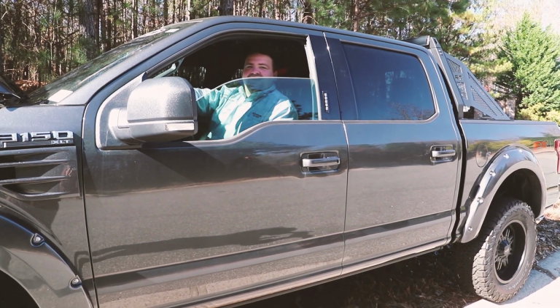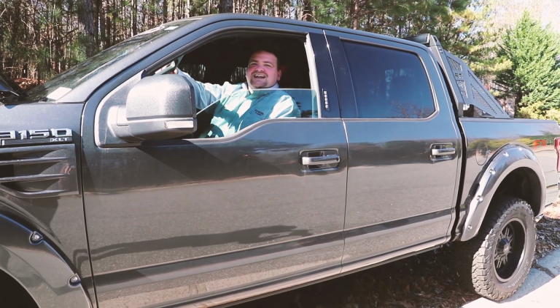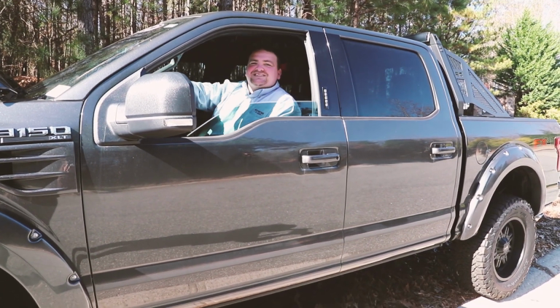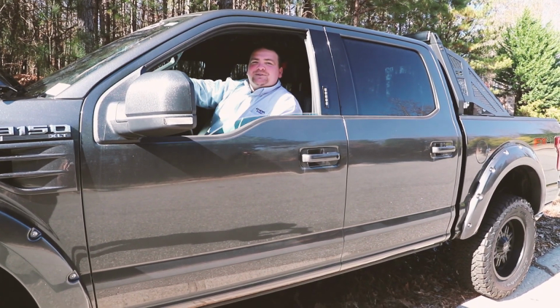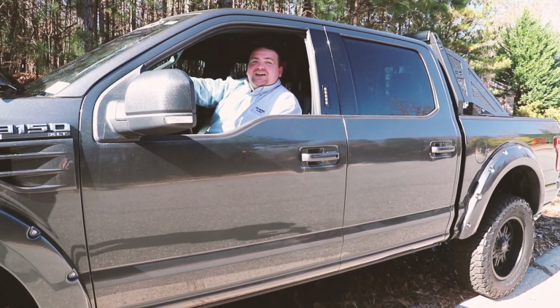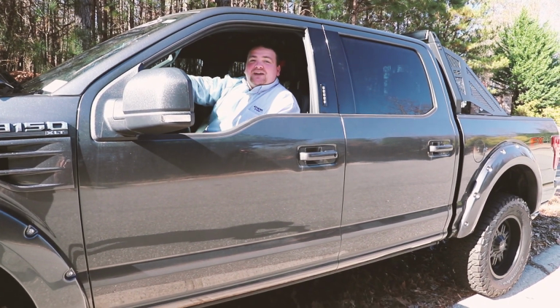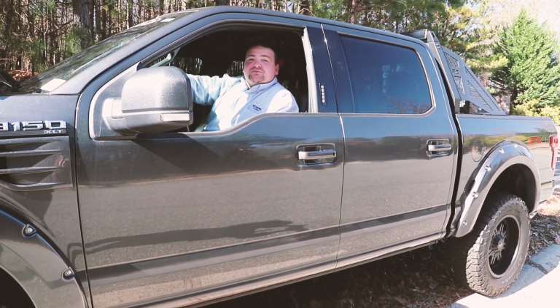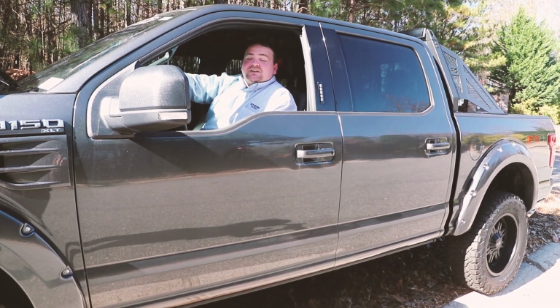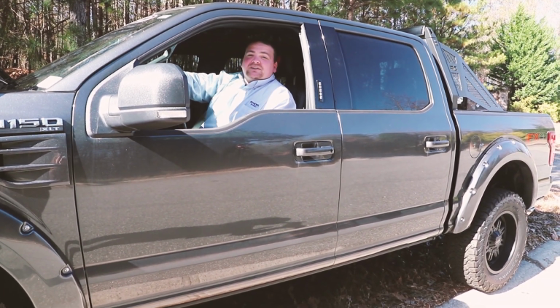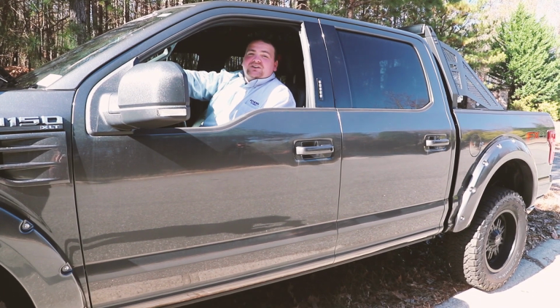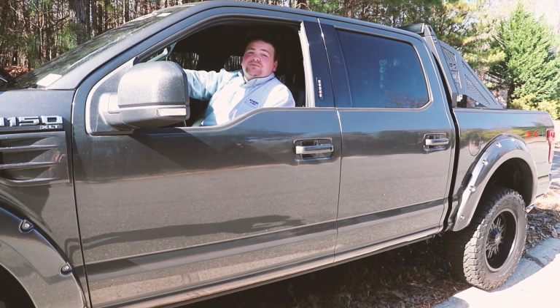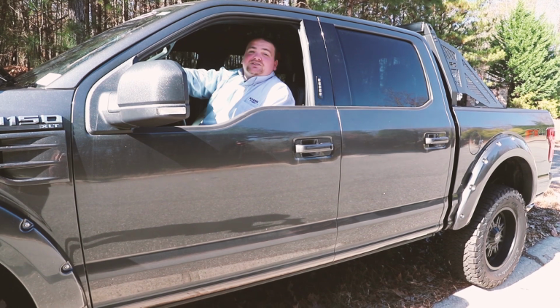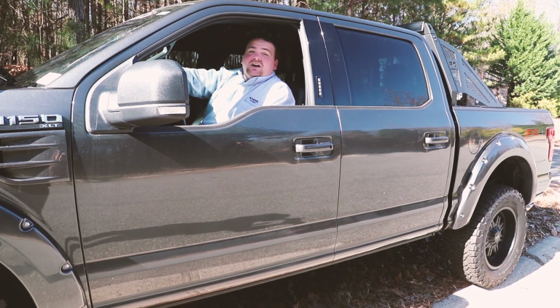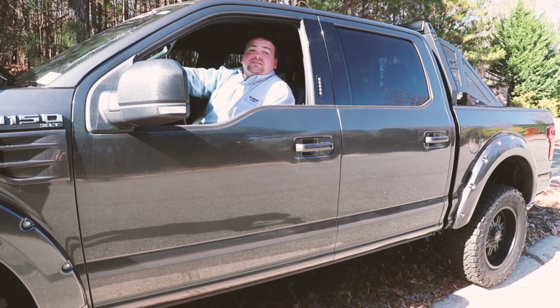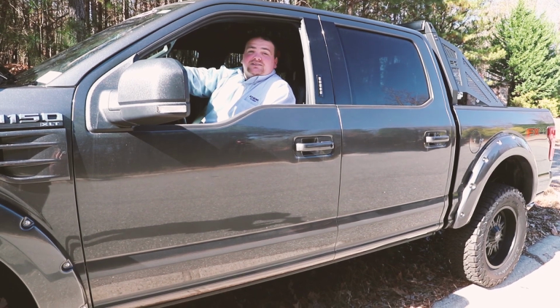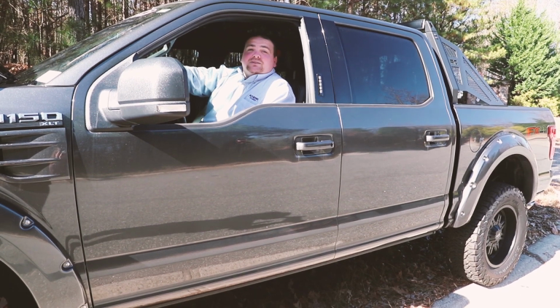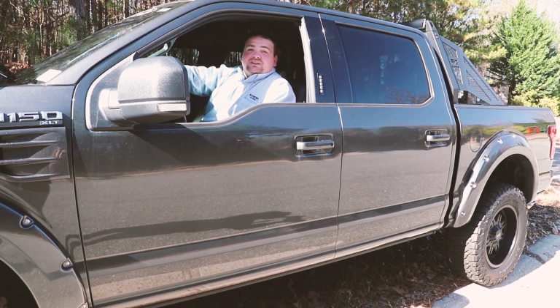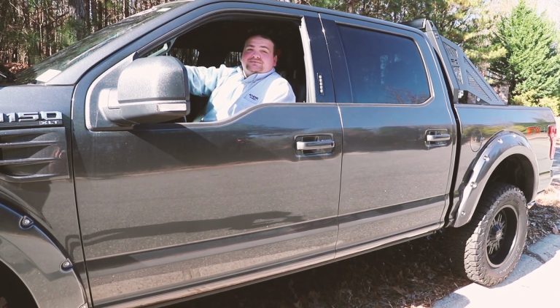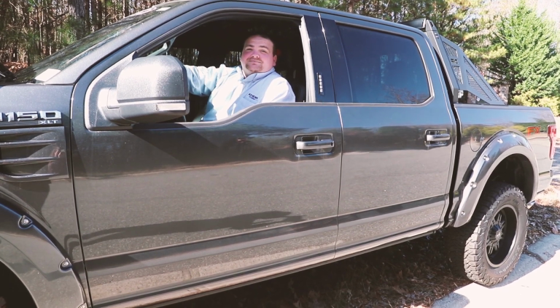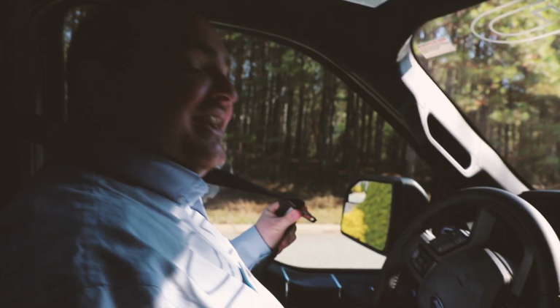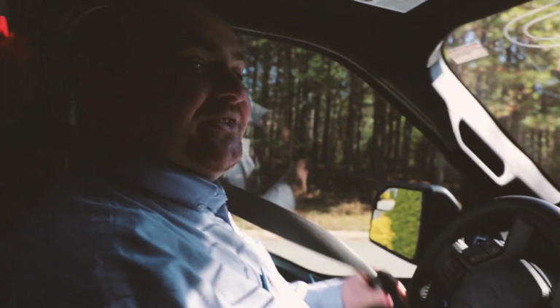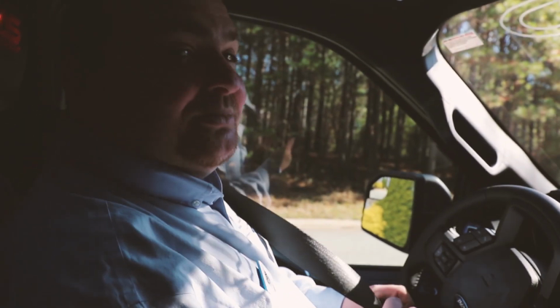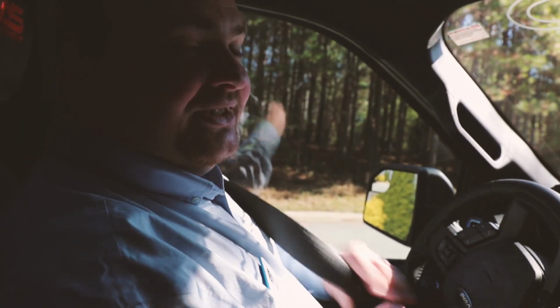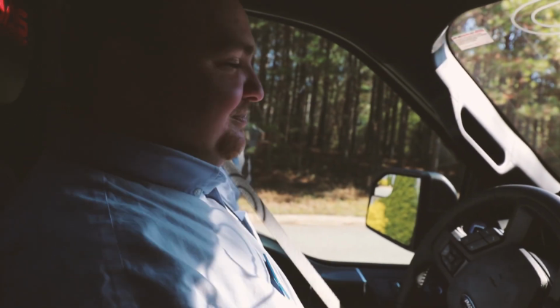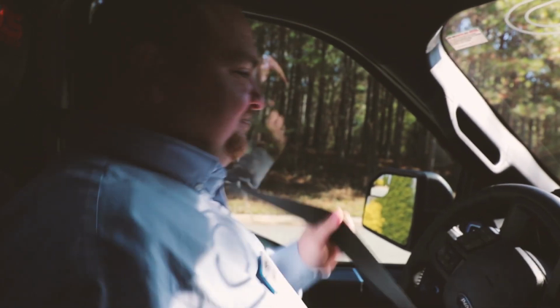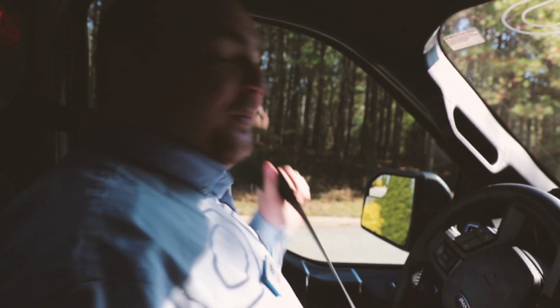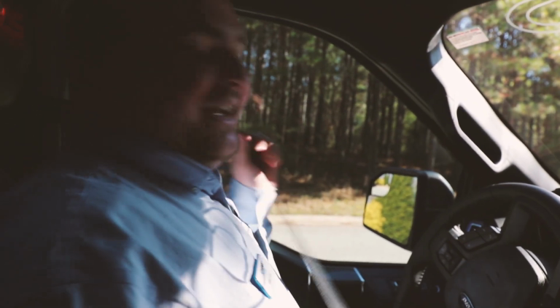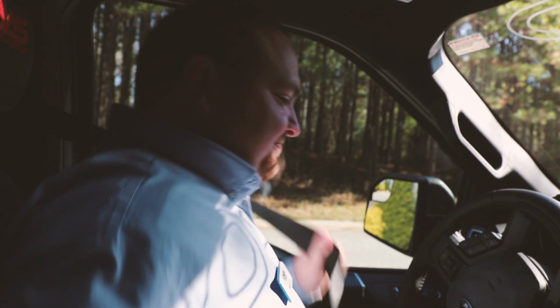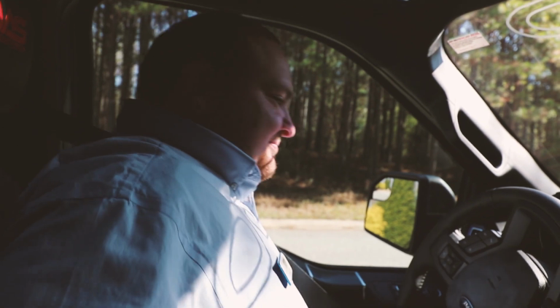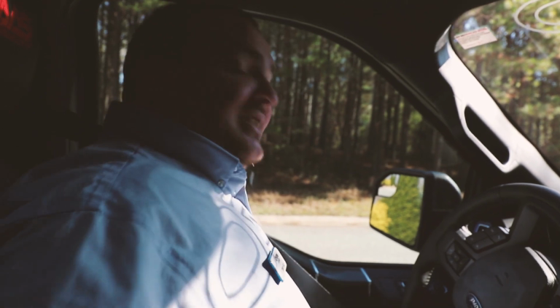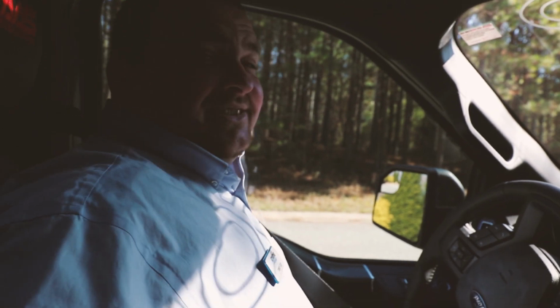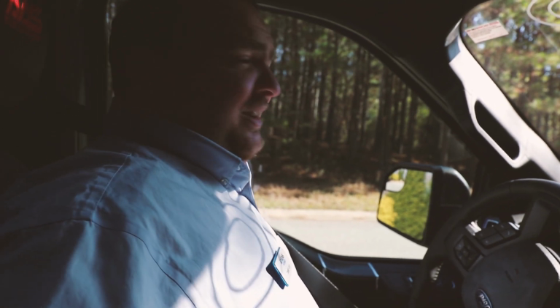Hey guys, this is Timmy Gay from Athens Ford. I'm going to show you the Sherrod custom wheel truck. And don't forget to buckle up. Why? Because it's the law.